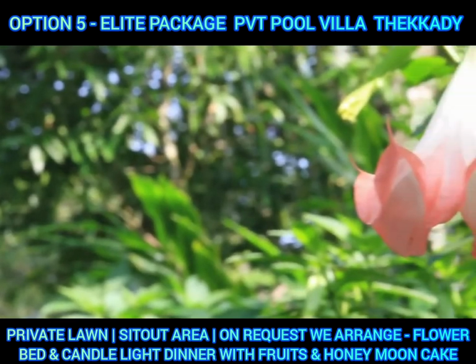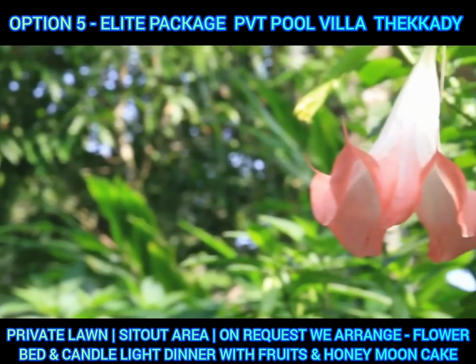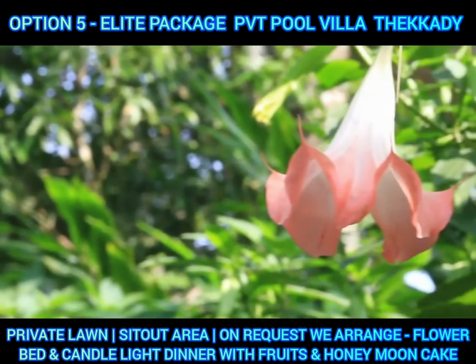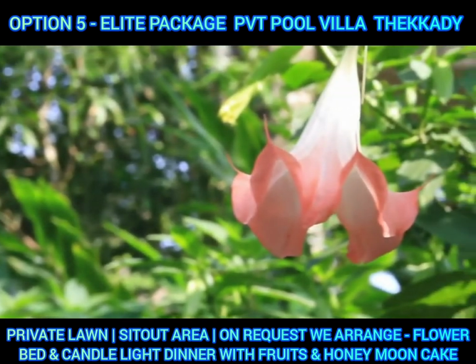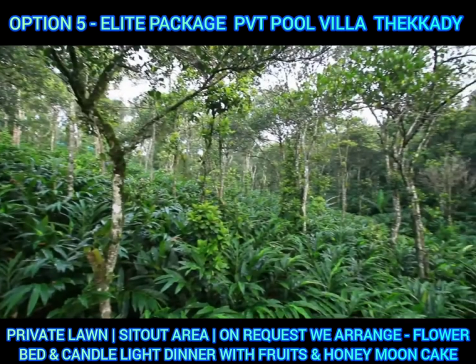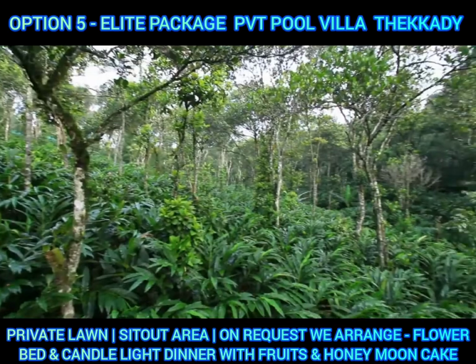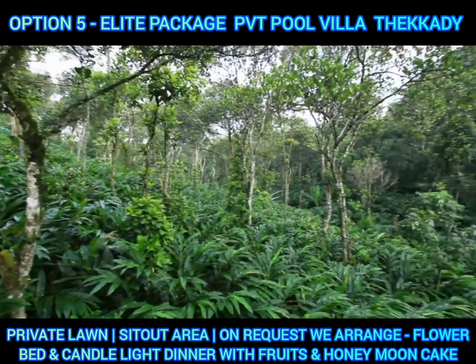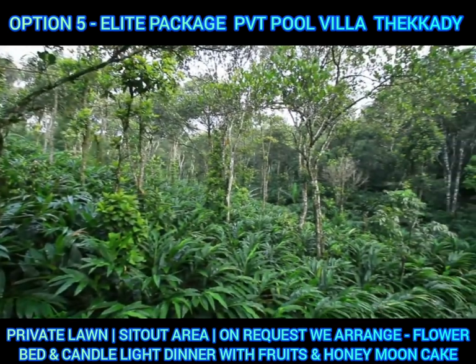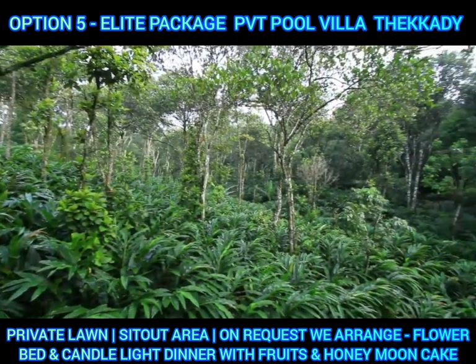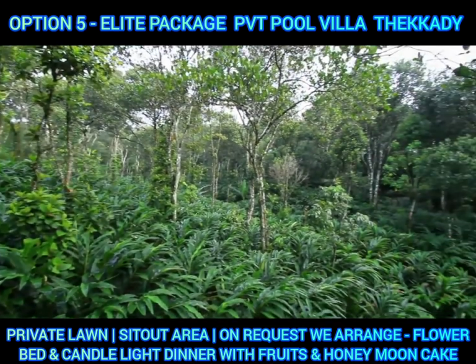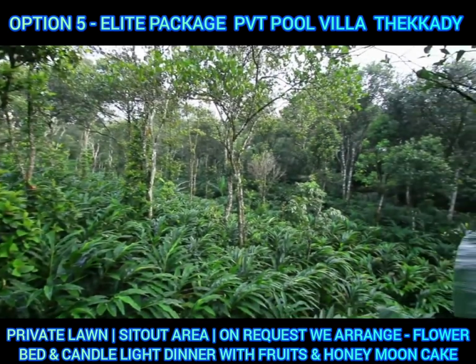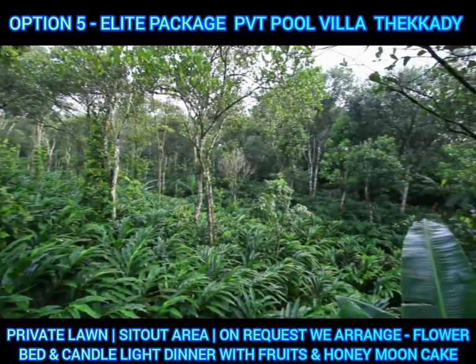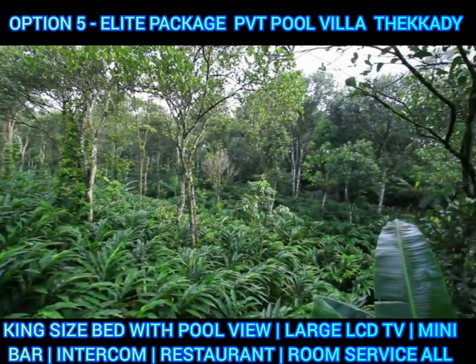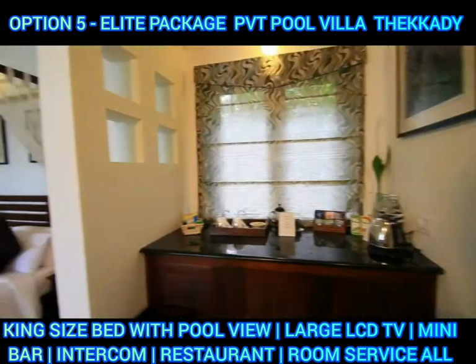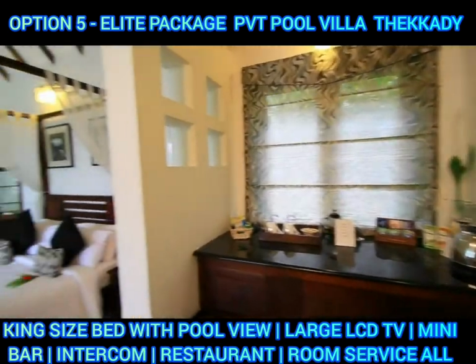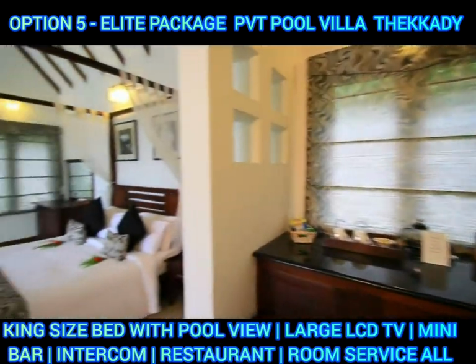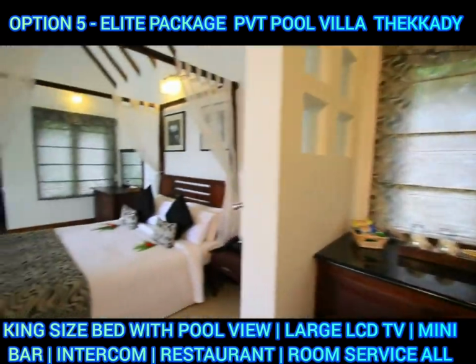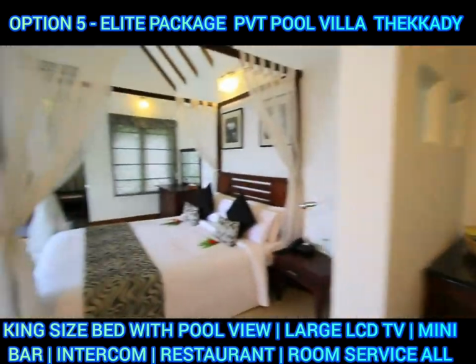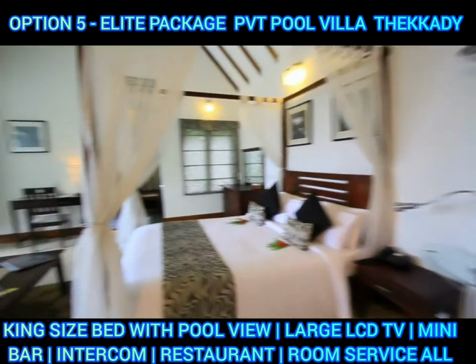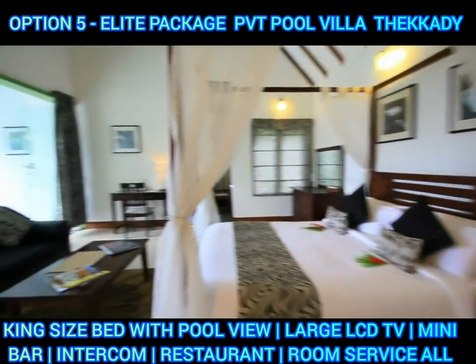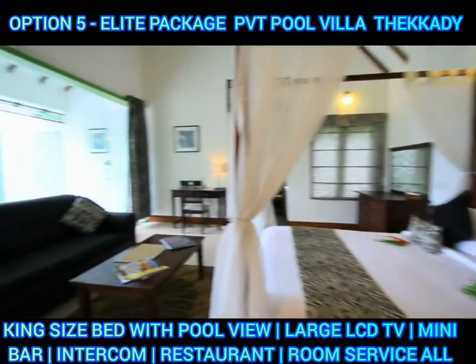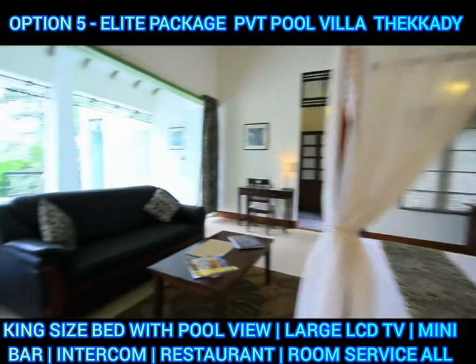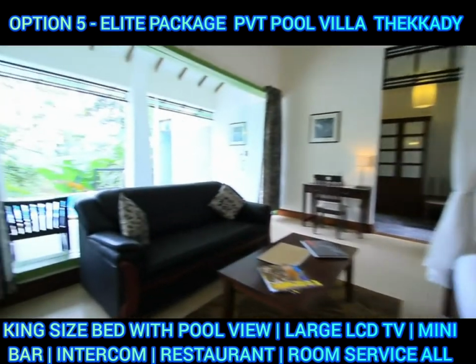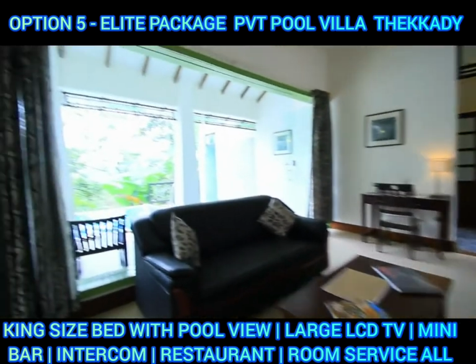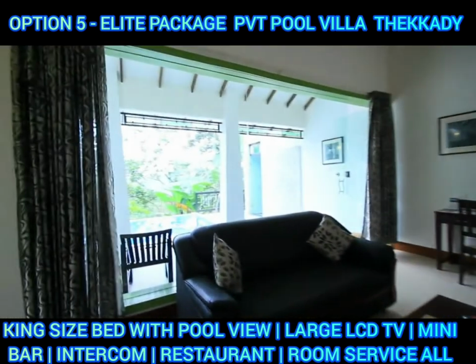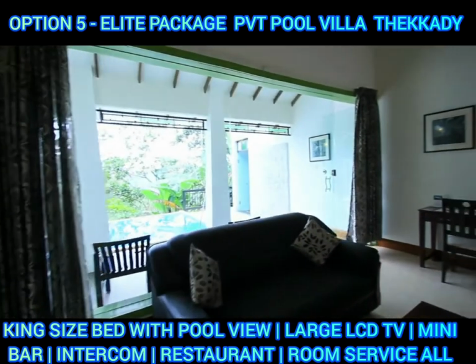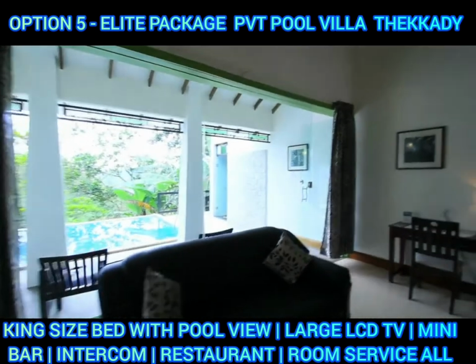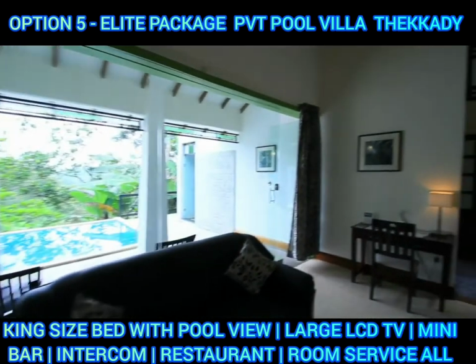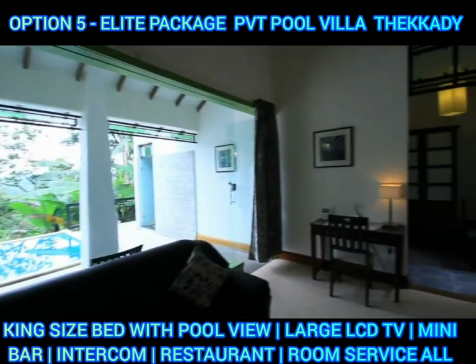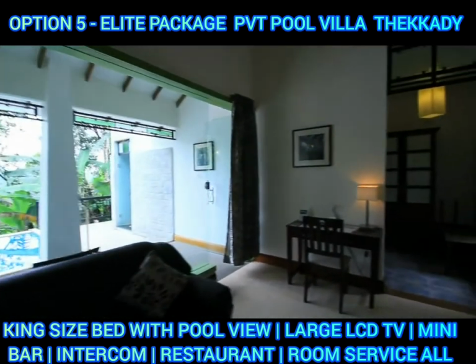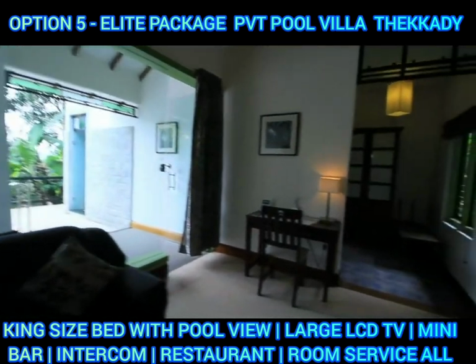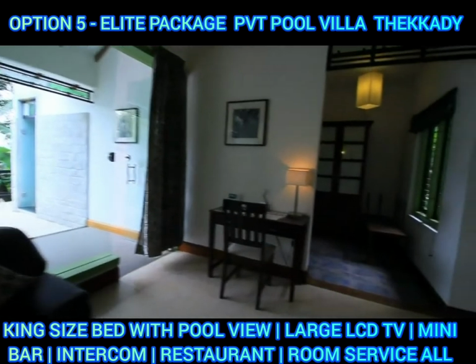If you look at this pool, we will talk about the swimming pool. This is great for a romantic trip.